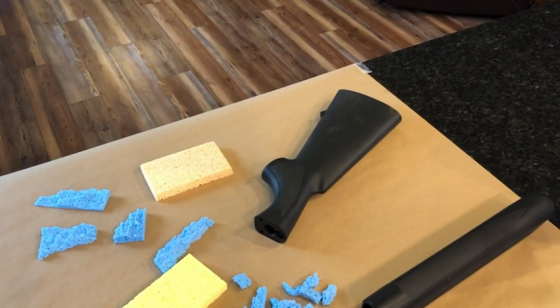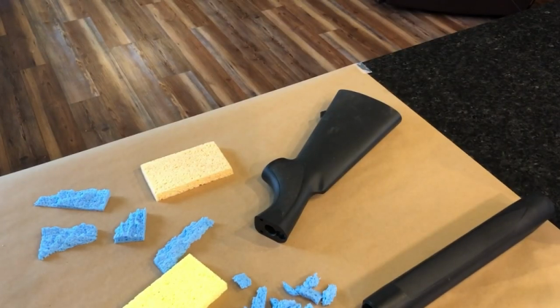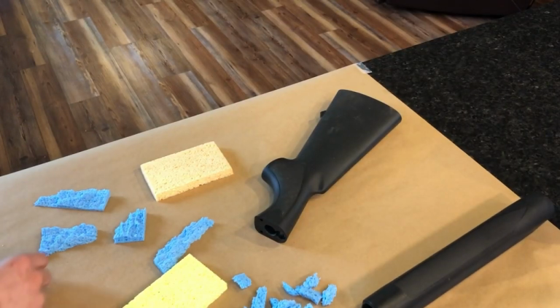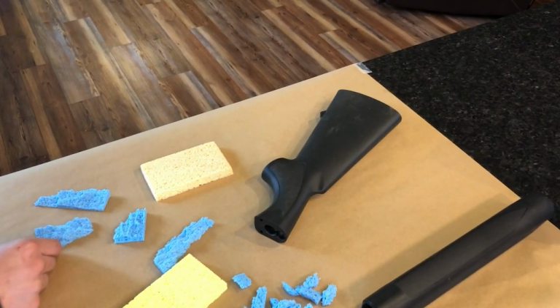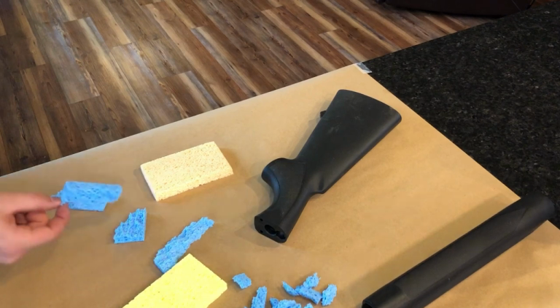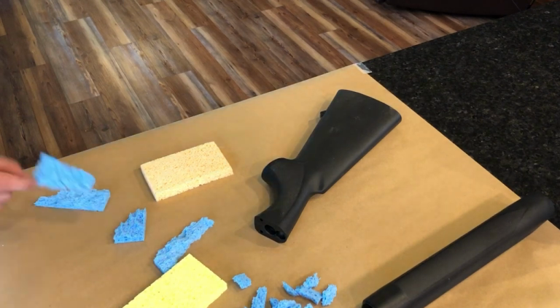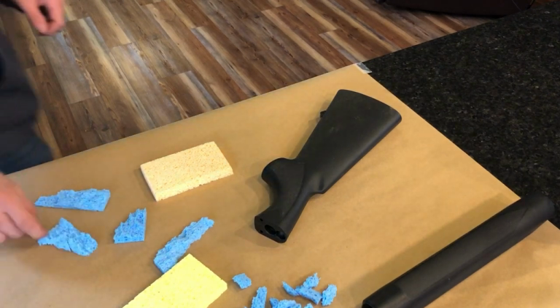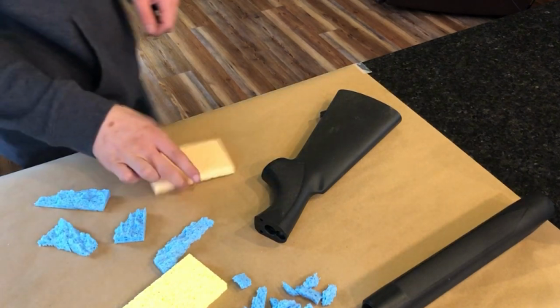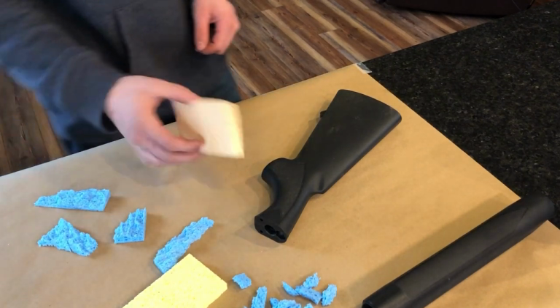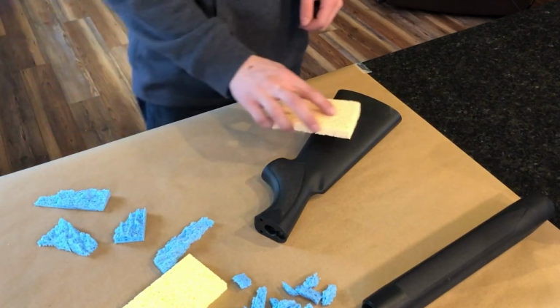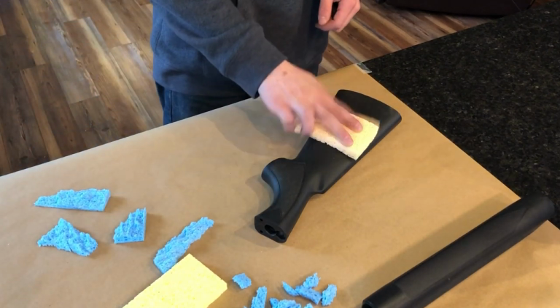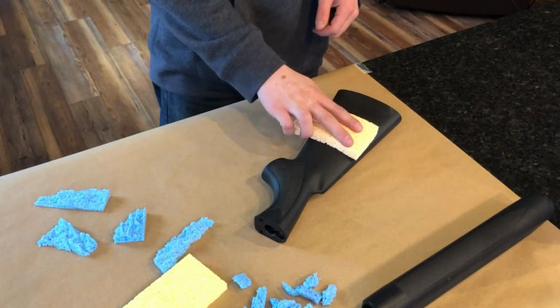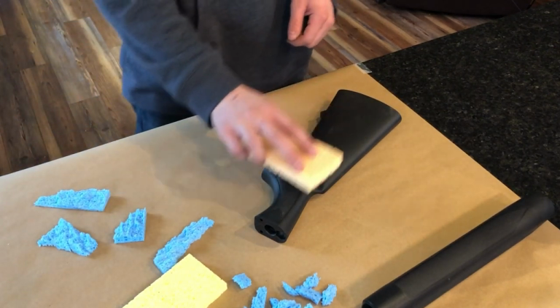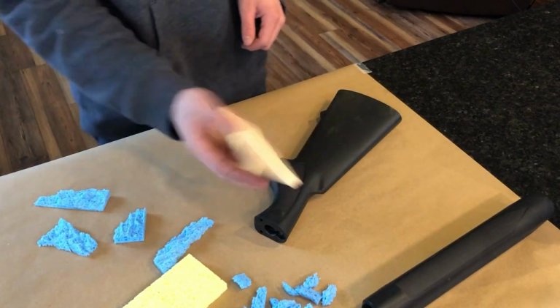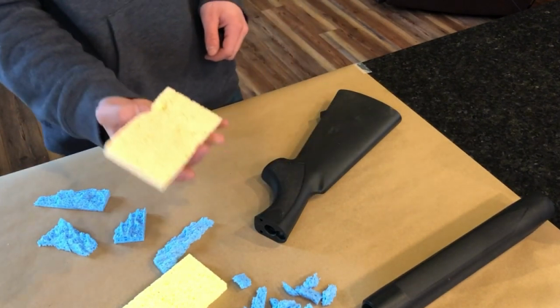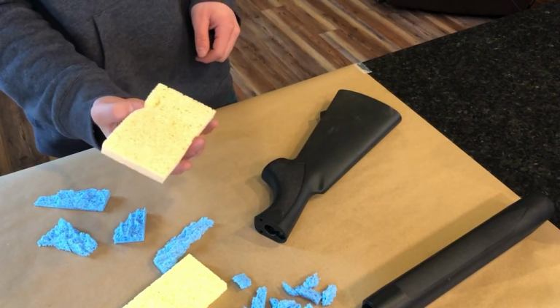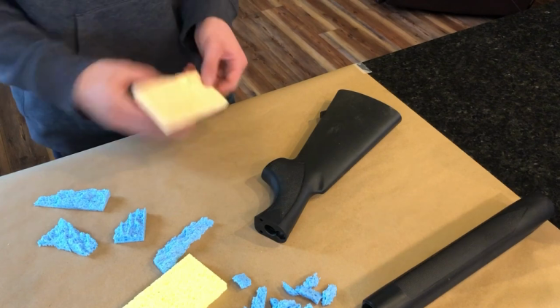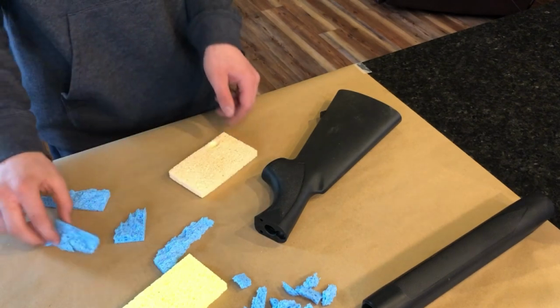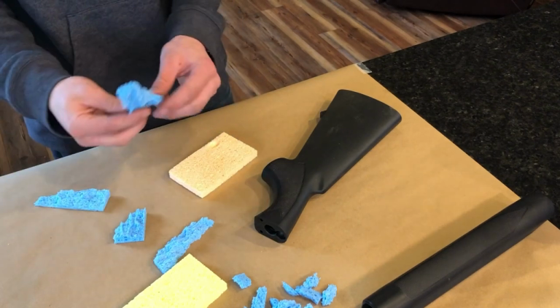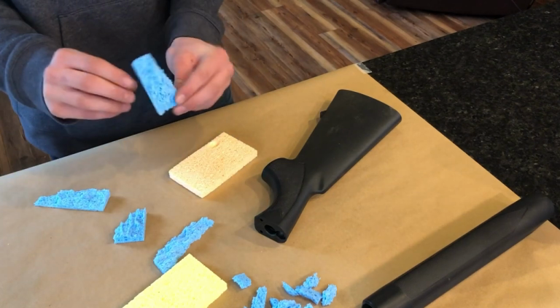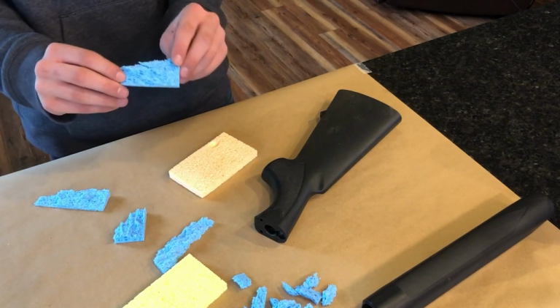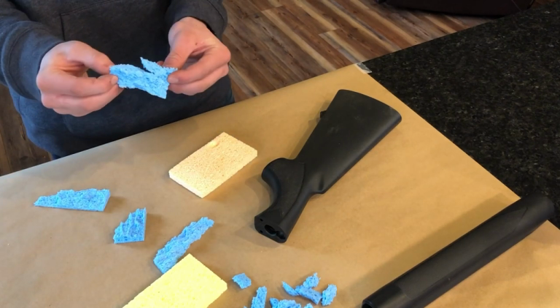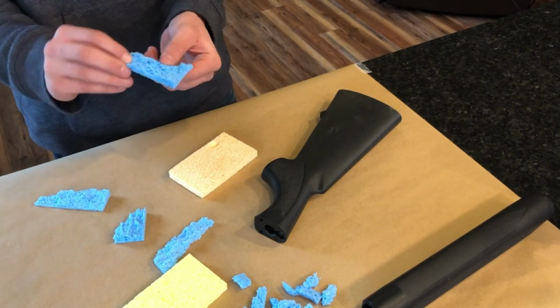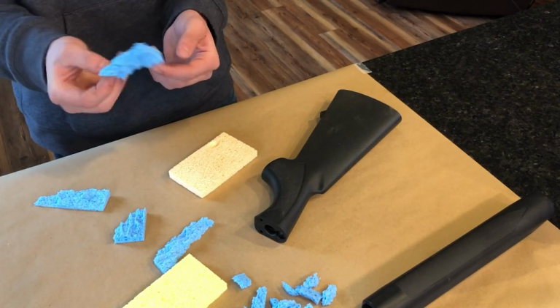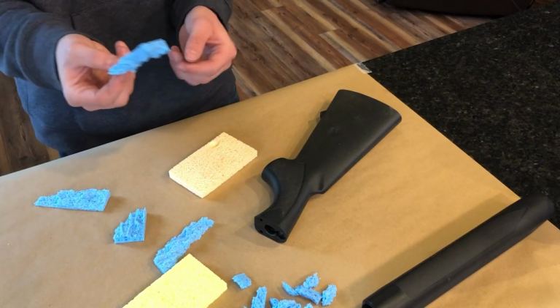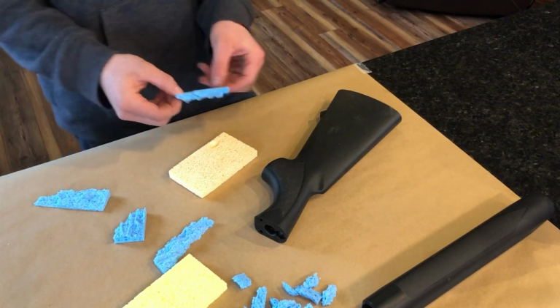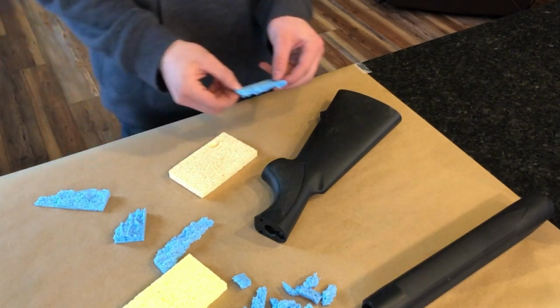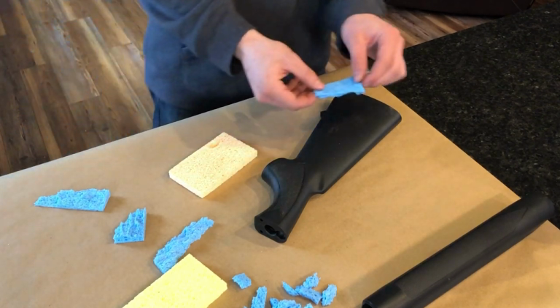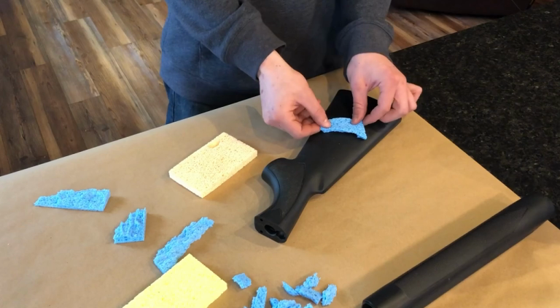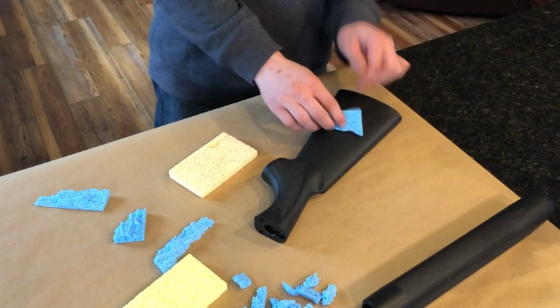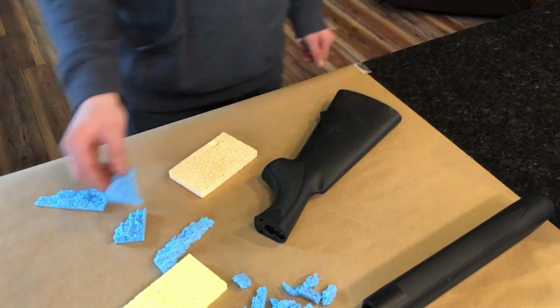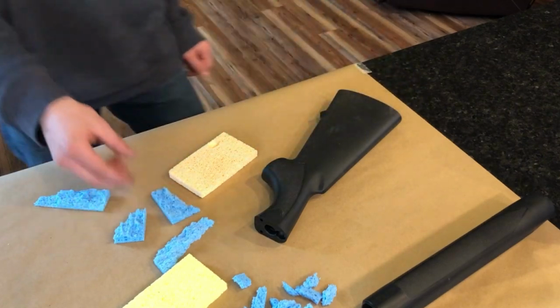I ripped up this sponge so it doesn't have the same rectangular pattern everywhere if I were to just use the sponge right away. I ripped it up so I'd have smaller pieces that all look a little bit different, which should create a pretty cool looking pattern.